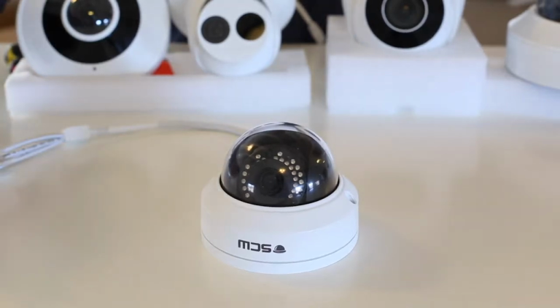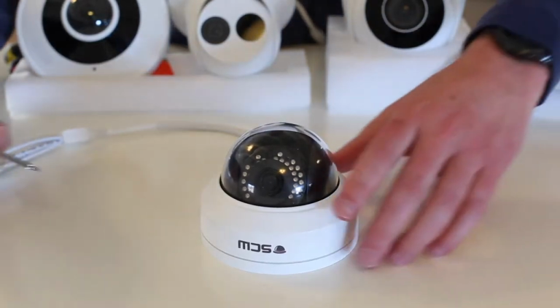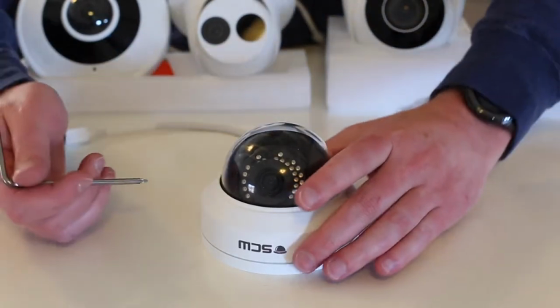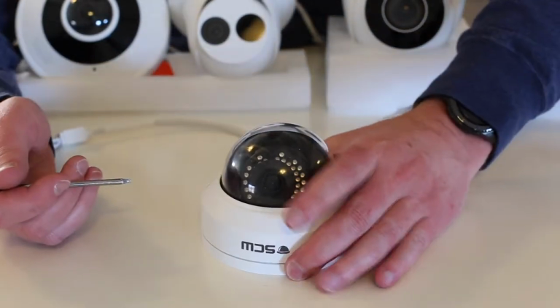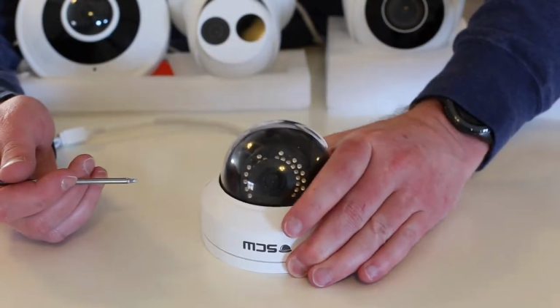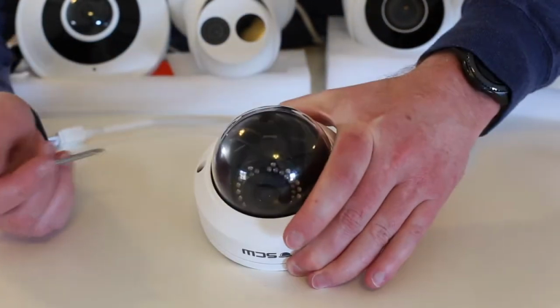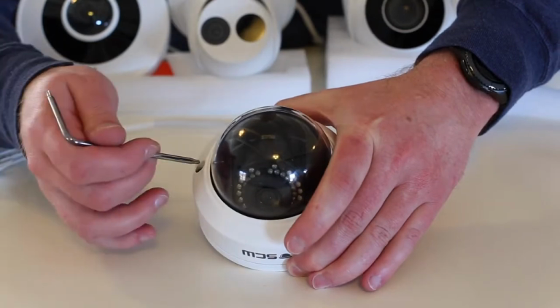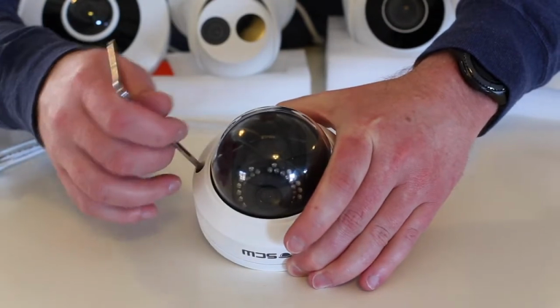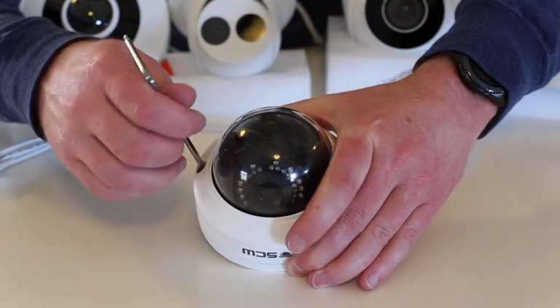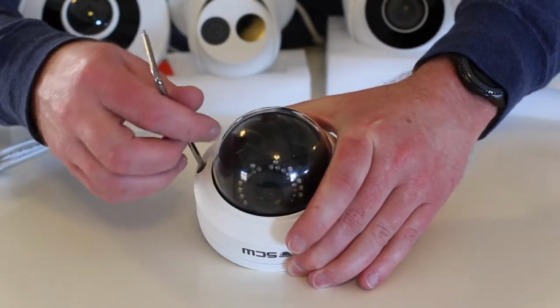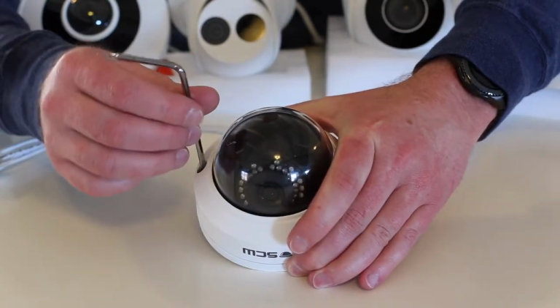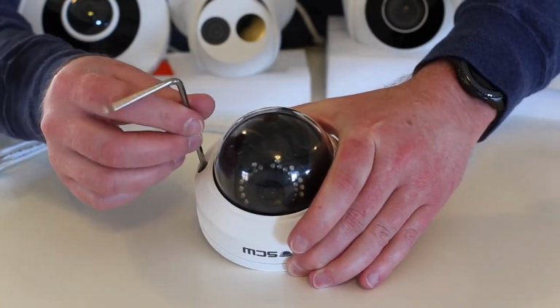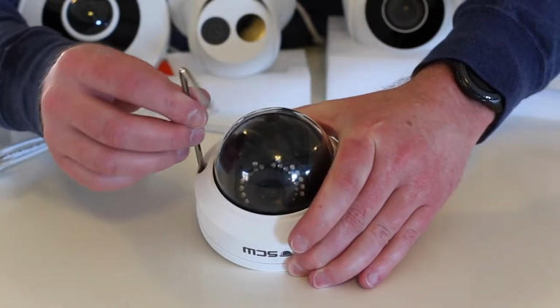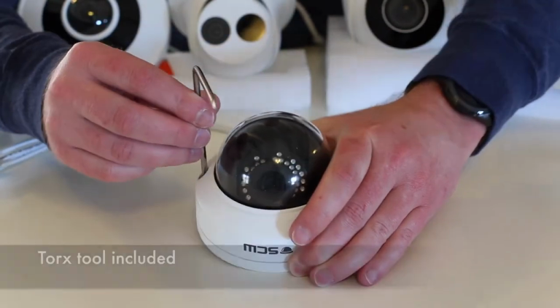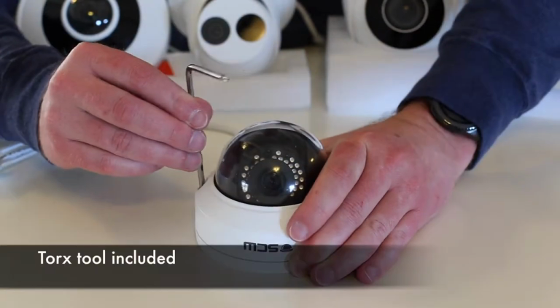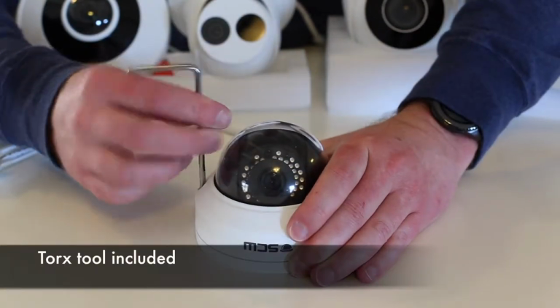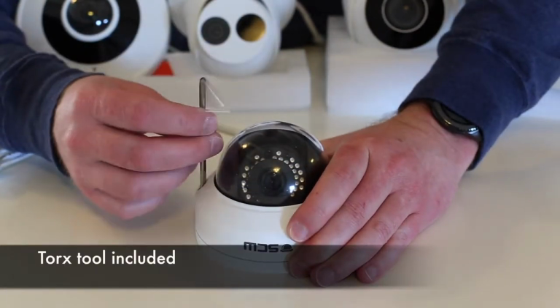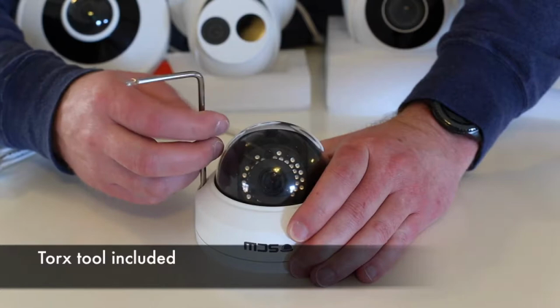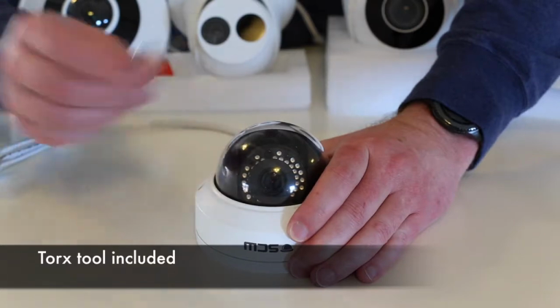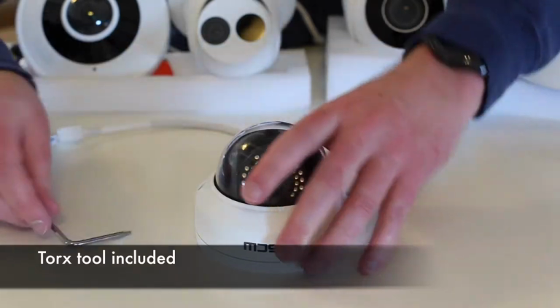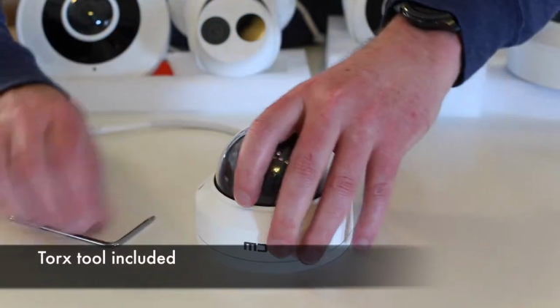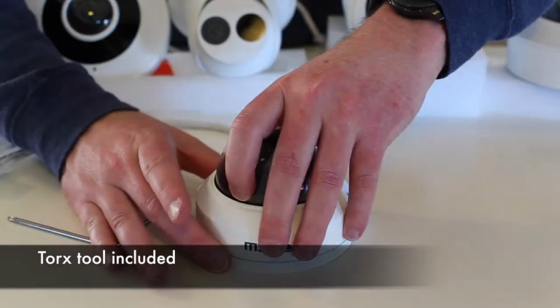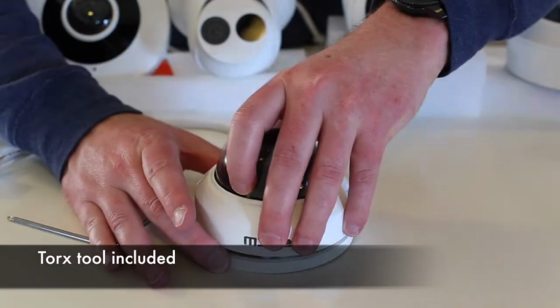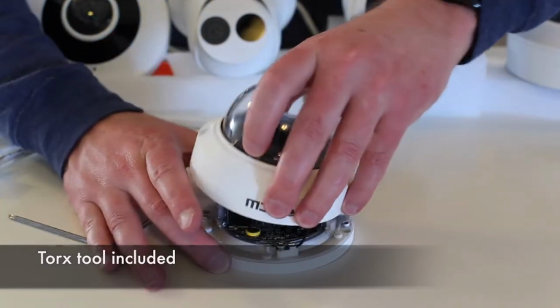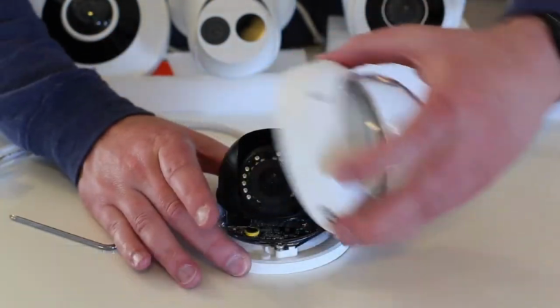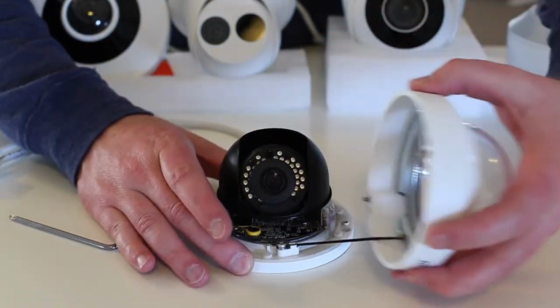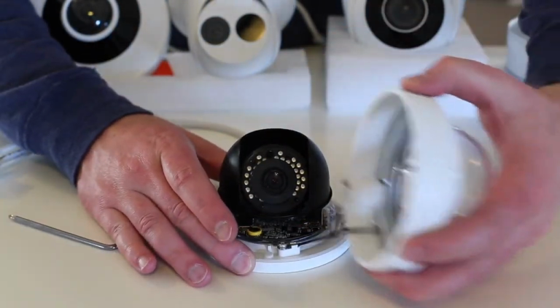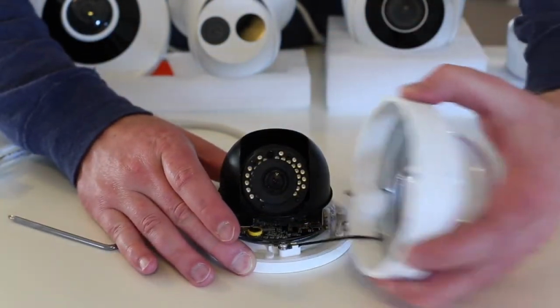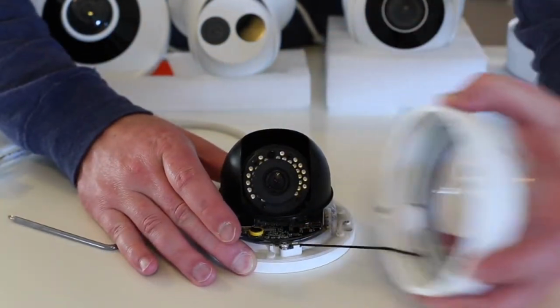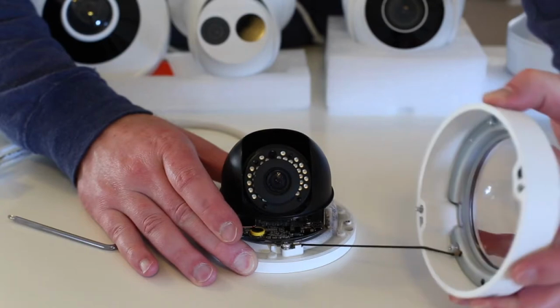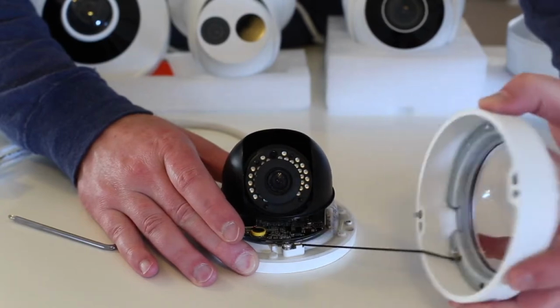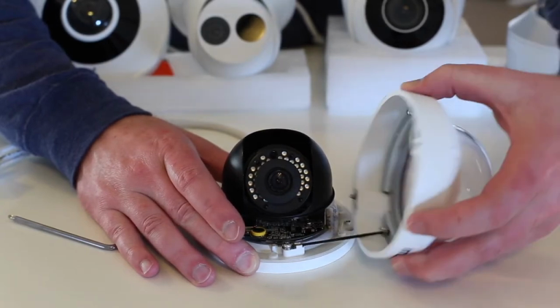You will notice on the dome there are two T10 Torx screws that you need to loosen. Once you do, there is a safety string holding the dome in place.